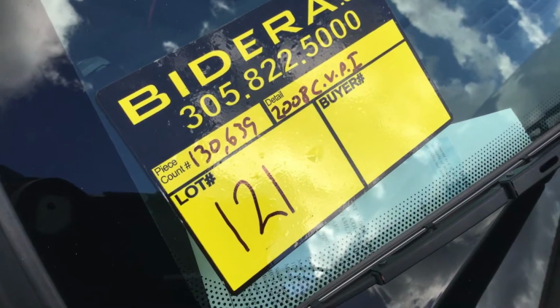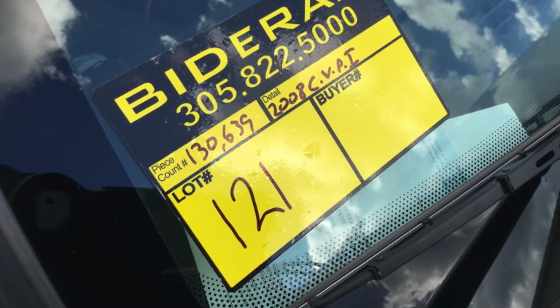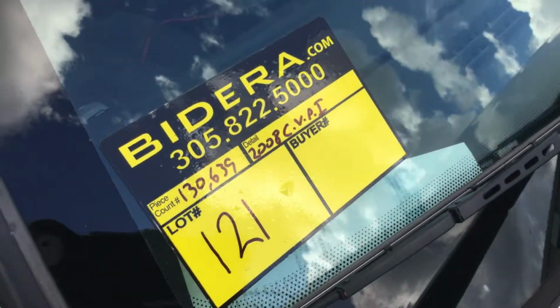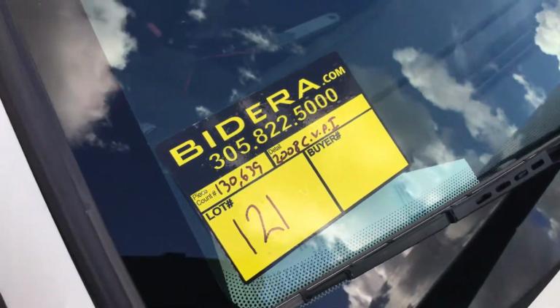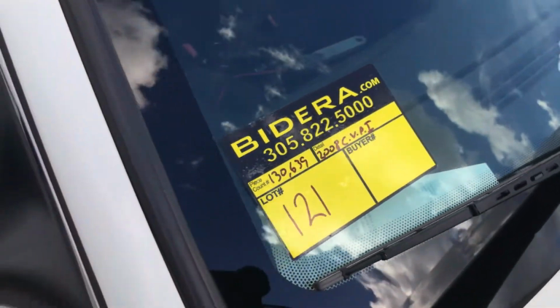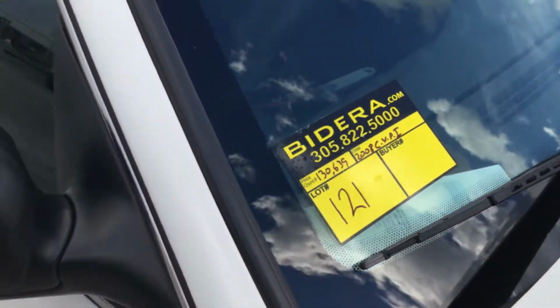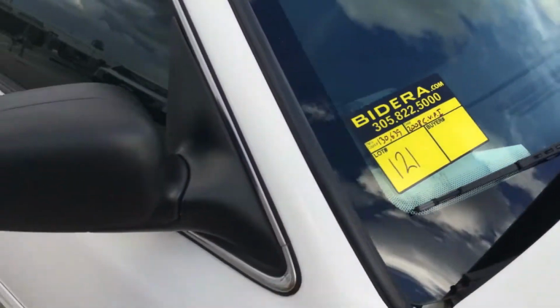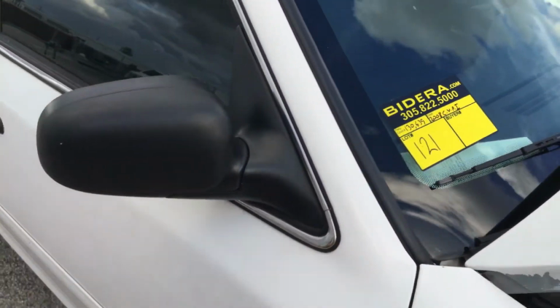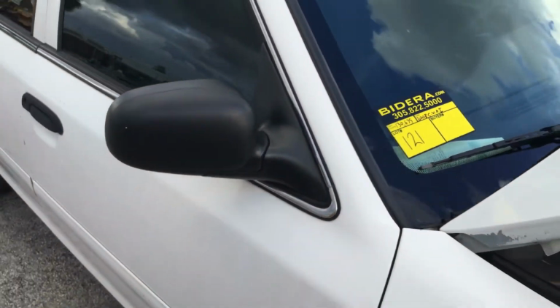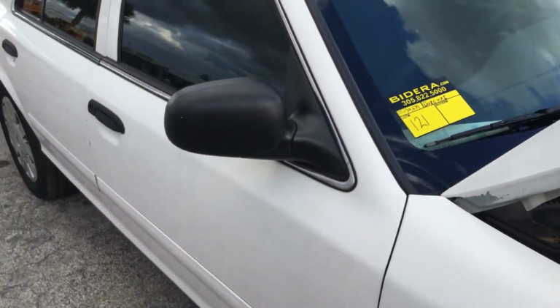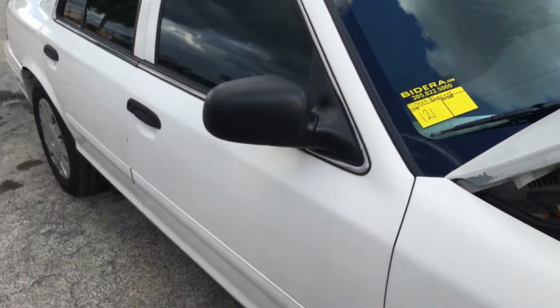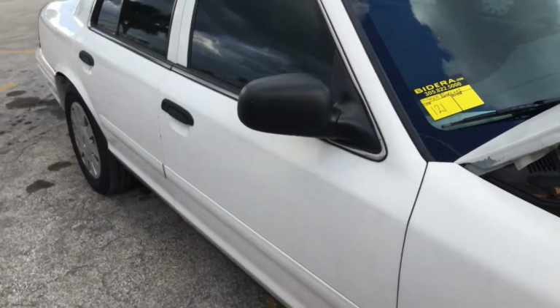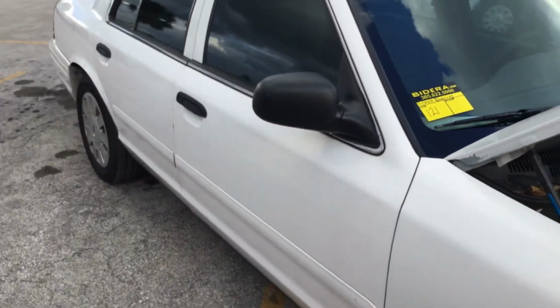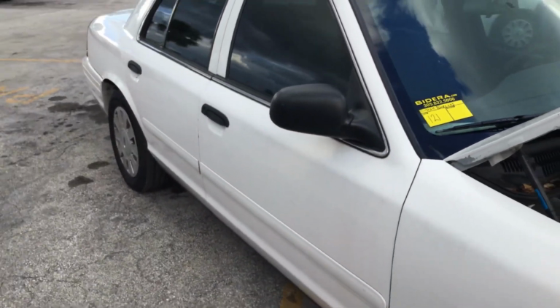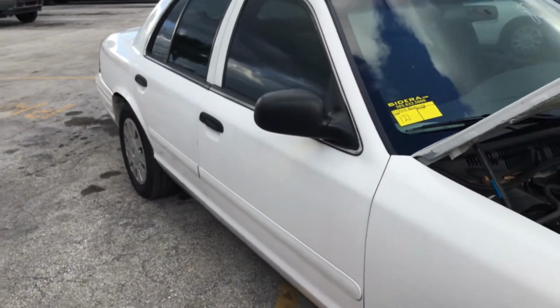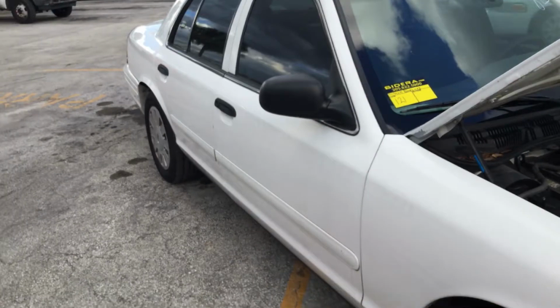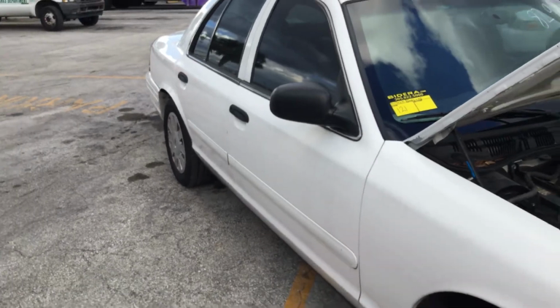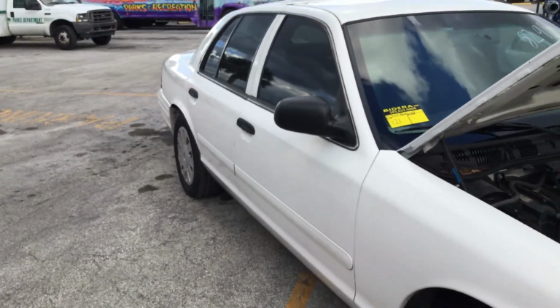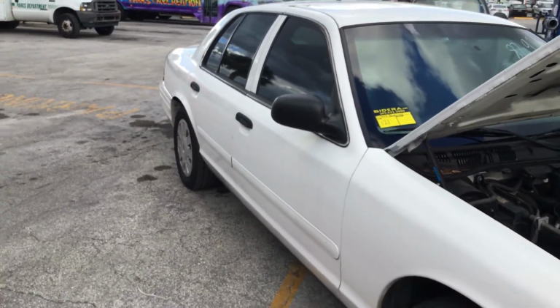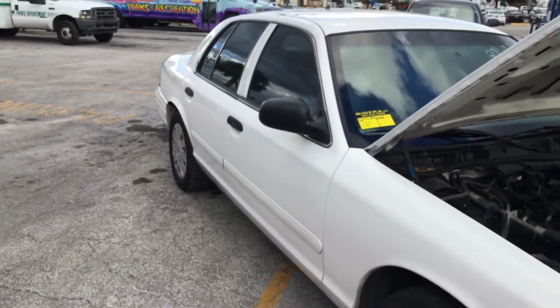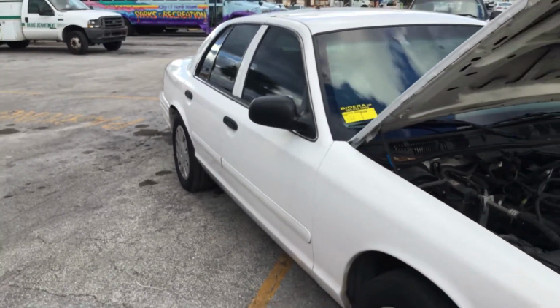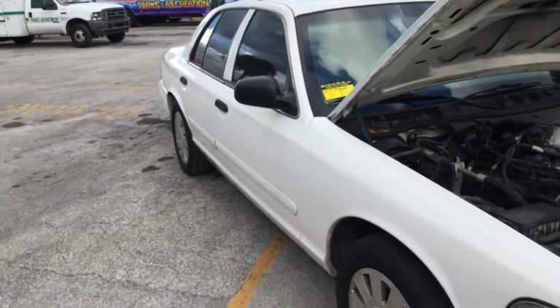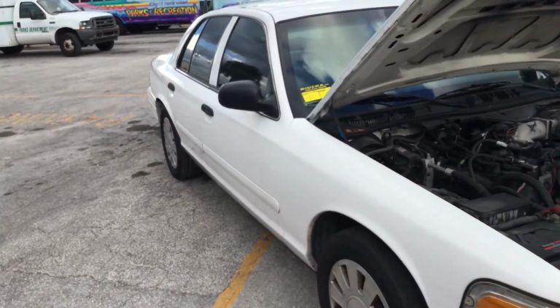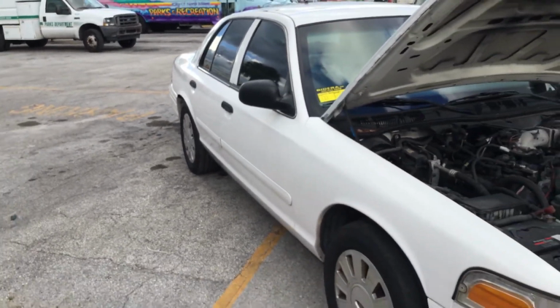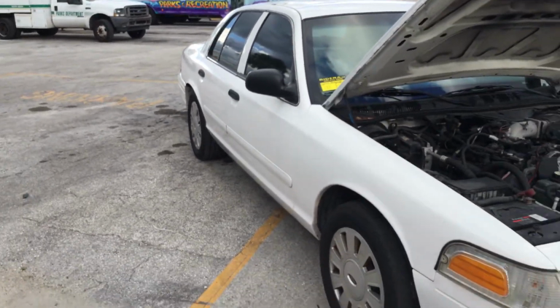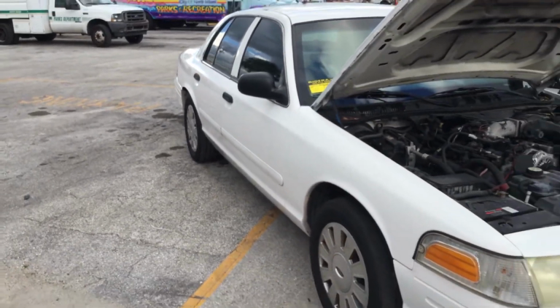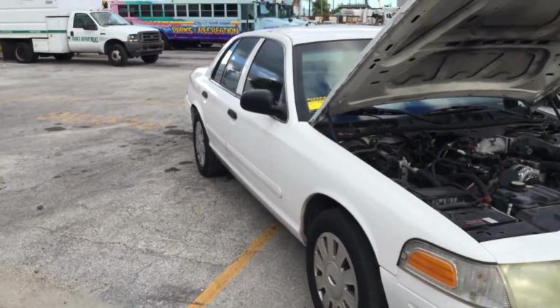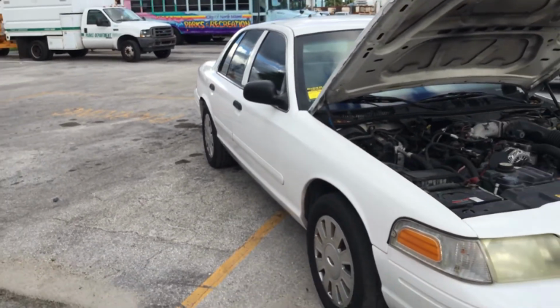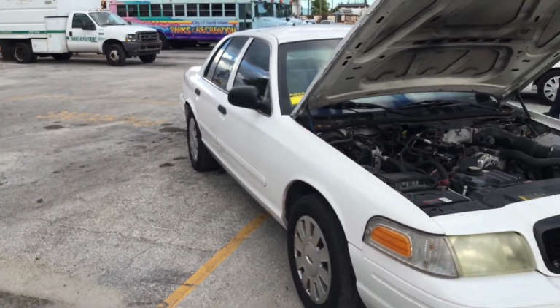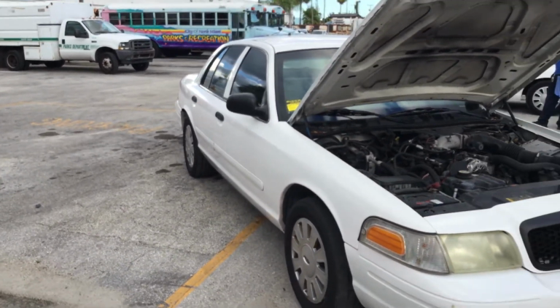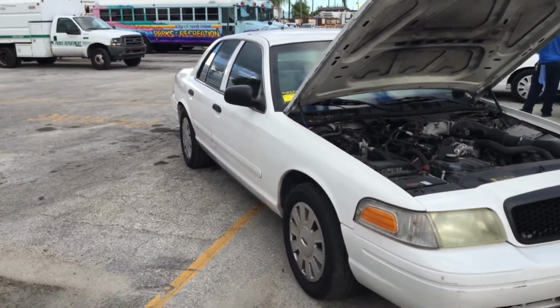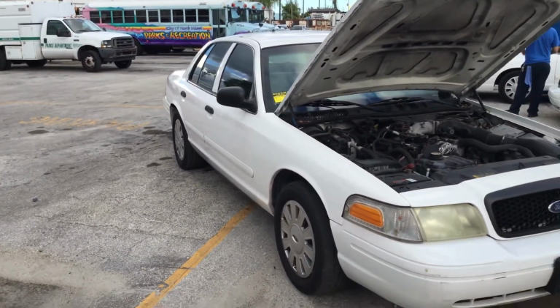Lot number 121 is a 2008 Ford Crown Victoria Police Interceptor. This one has 130,000 miles.